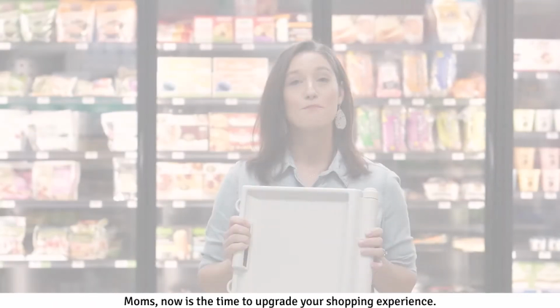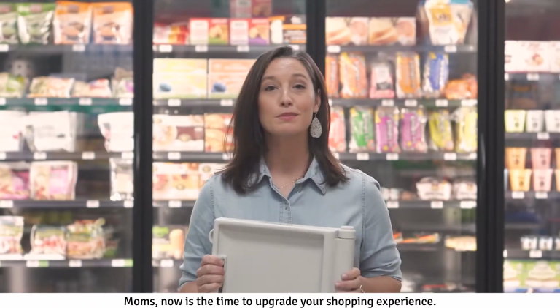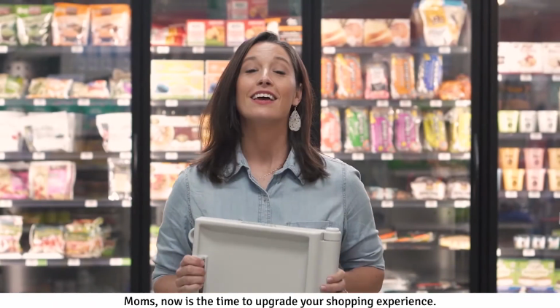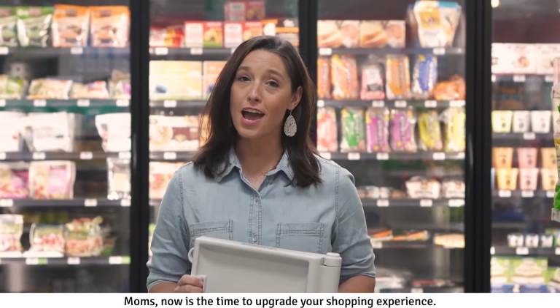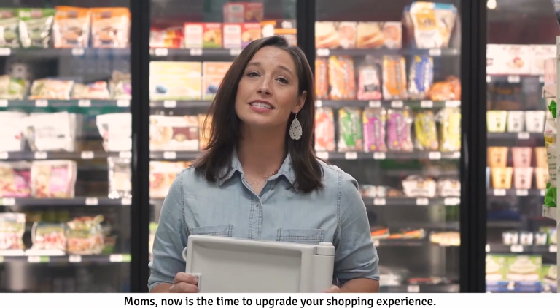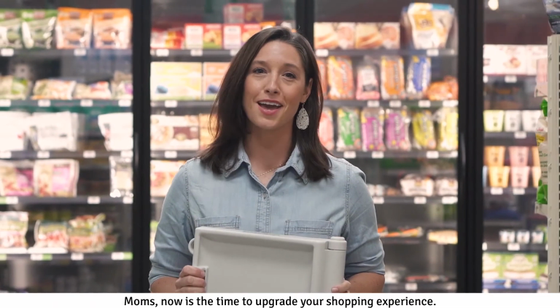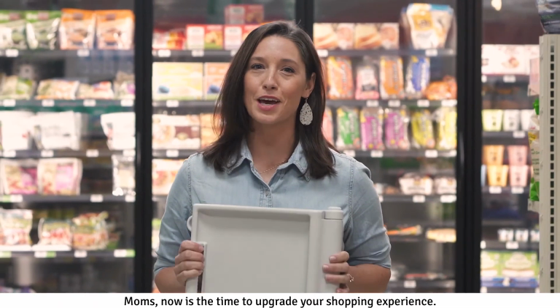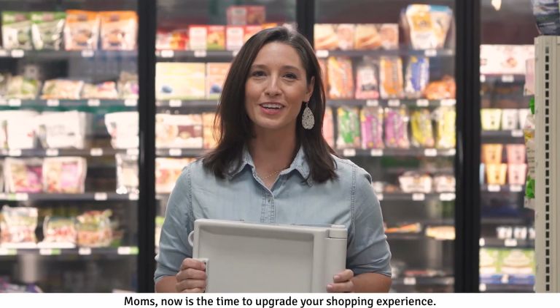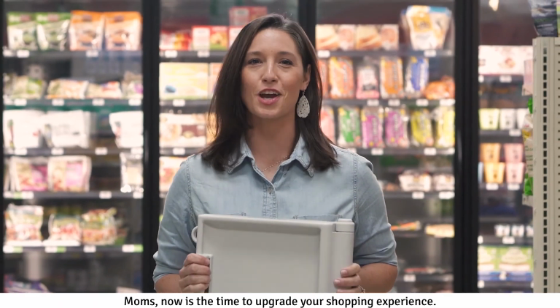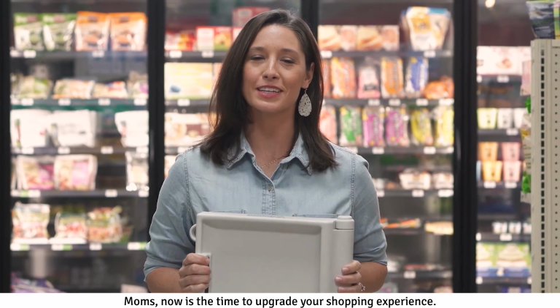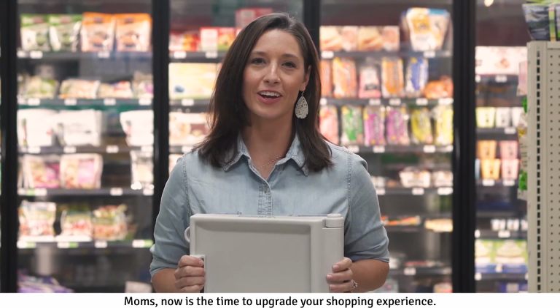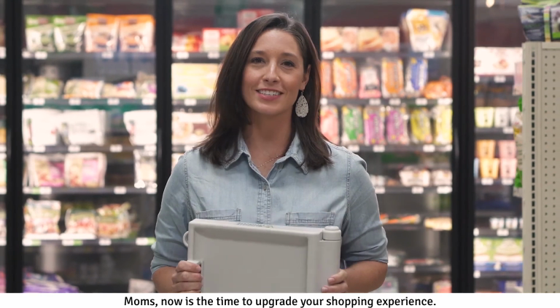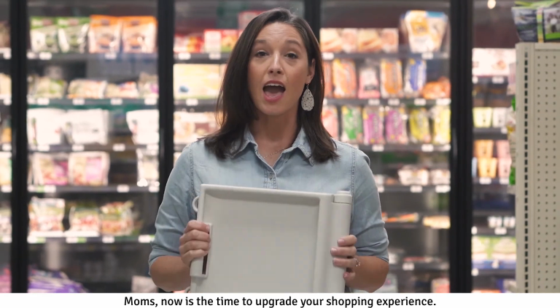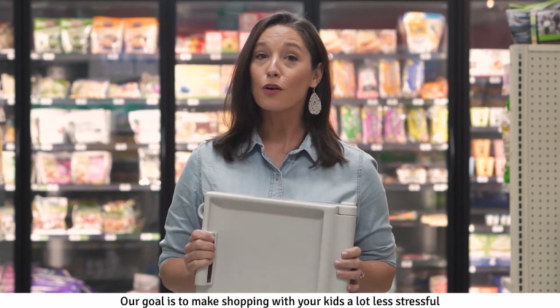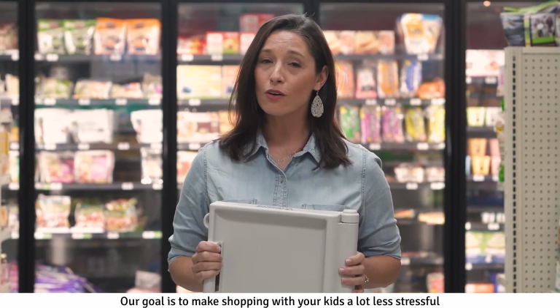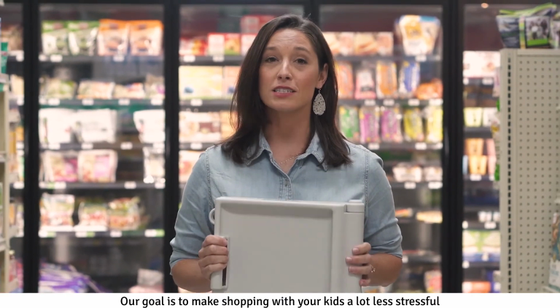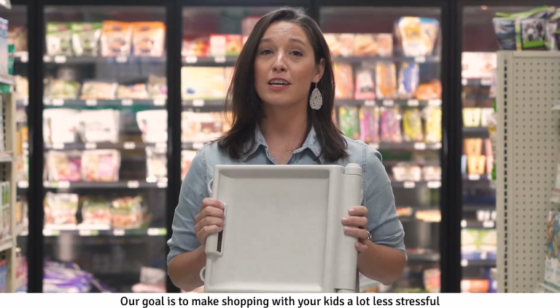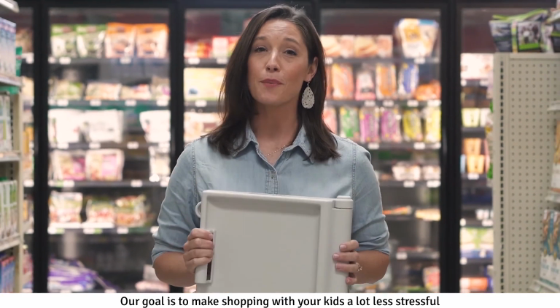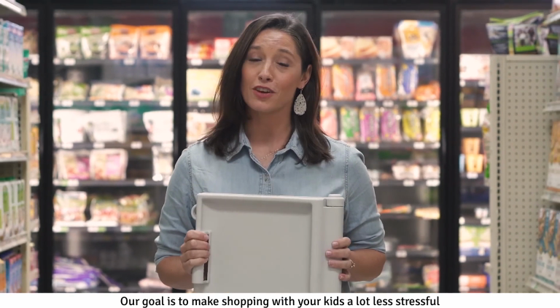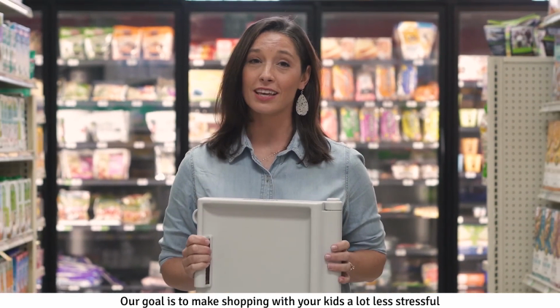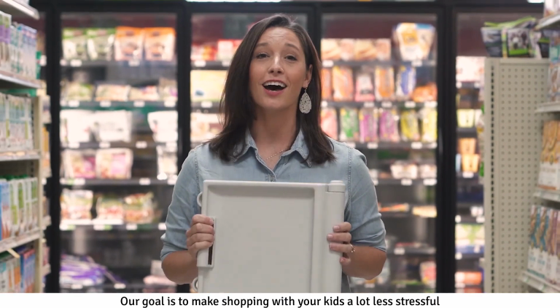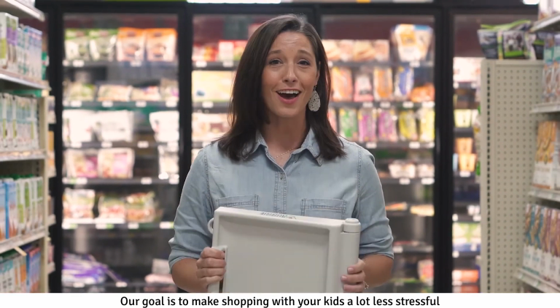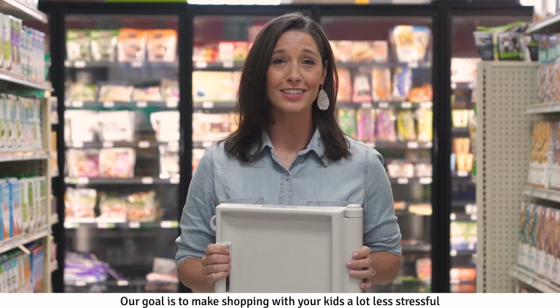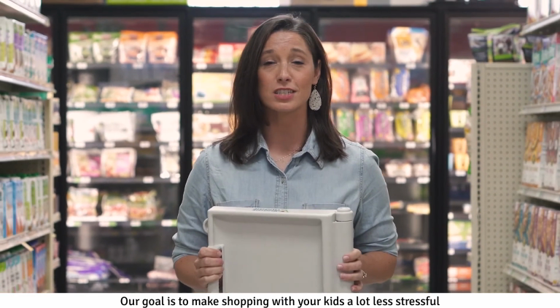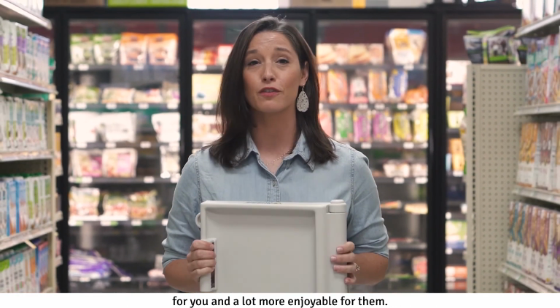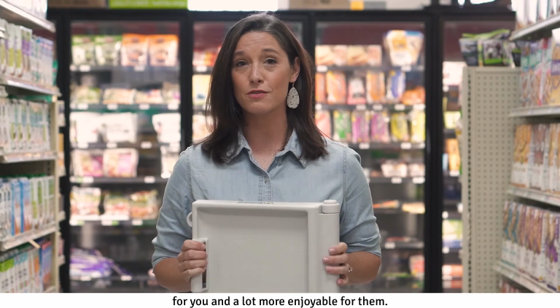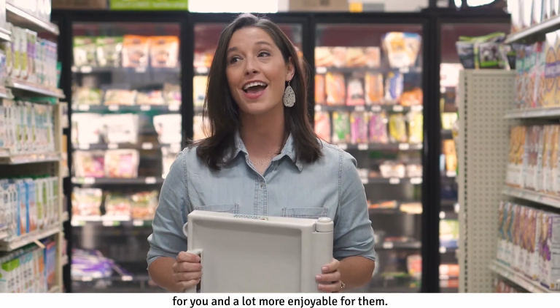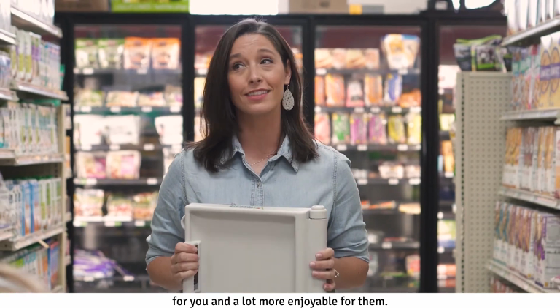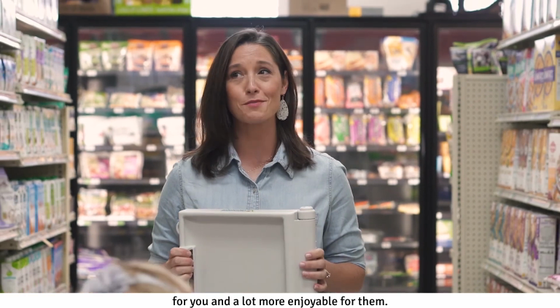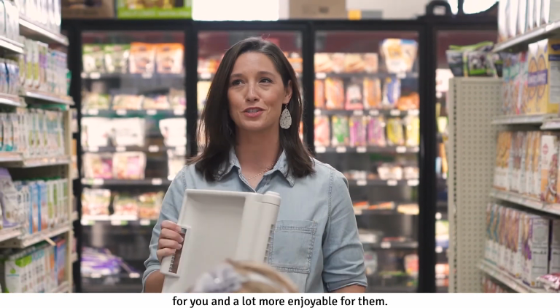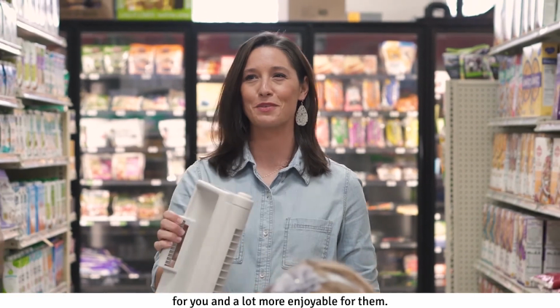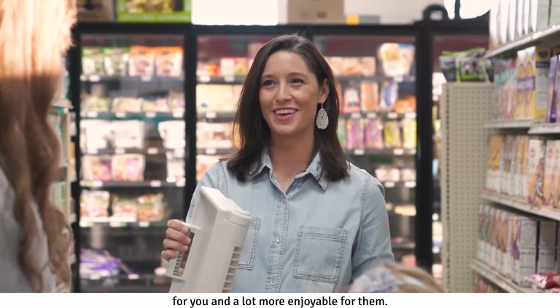Moms, now is the time to upgrade your shopping experience. Our goal is to make shopping with your kids a lot less stressful for you and a lot more enjoyable for them.